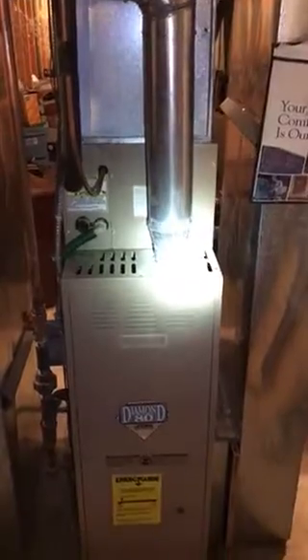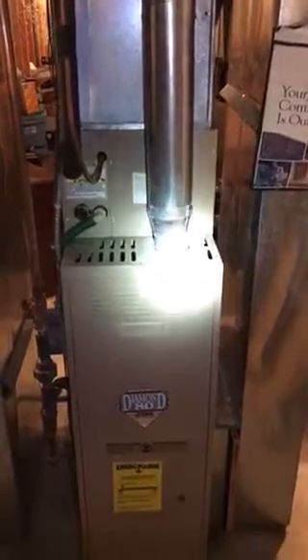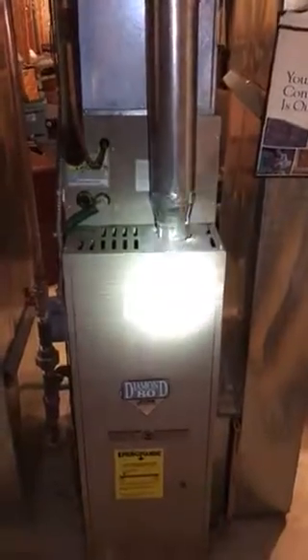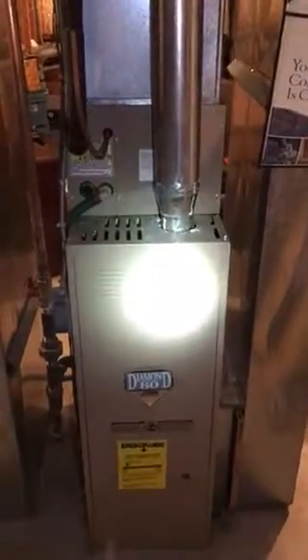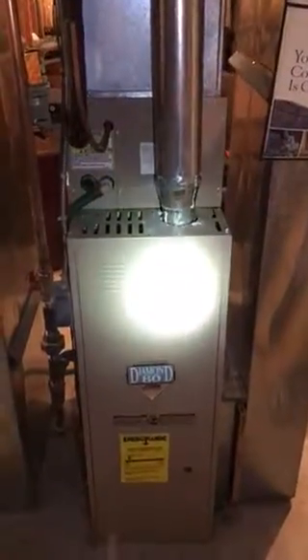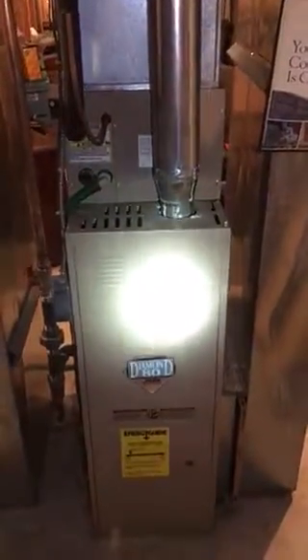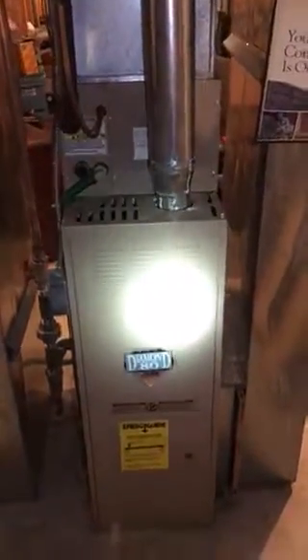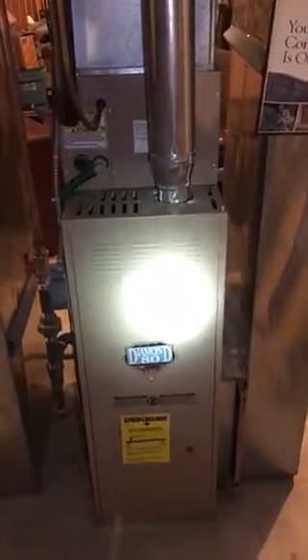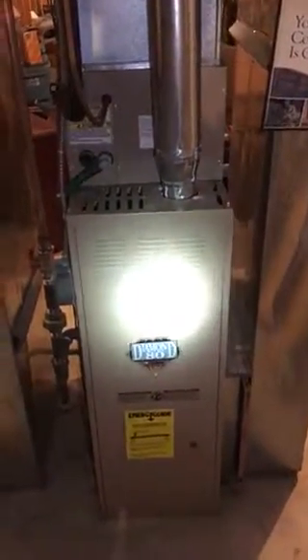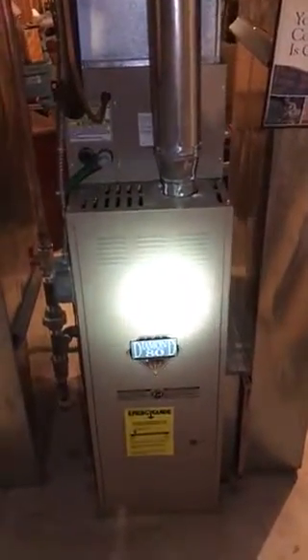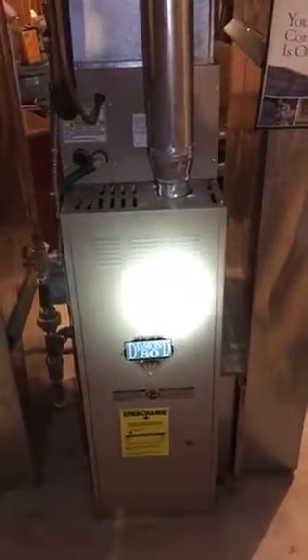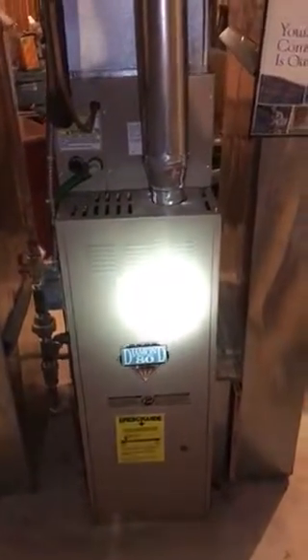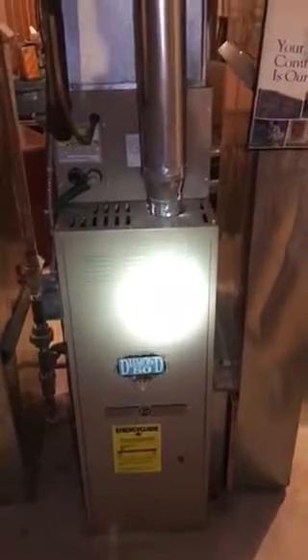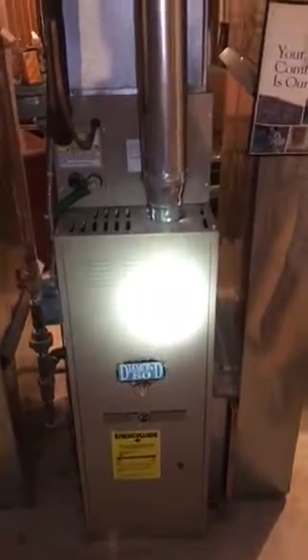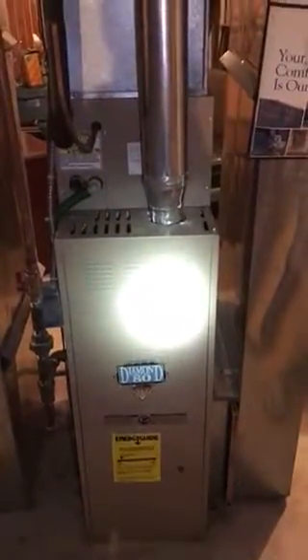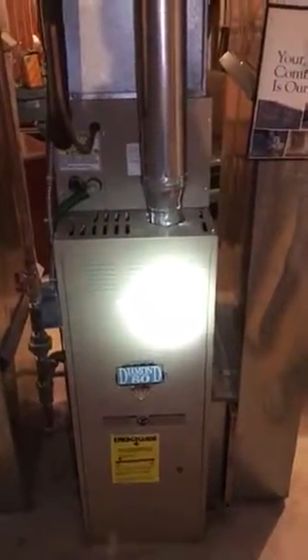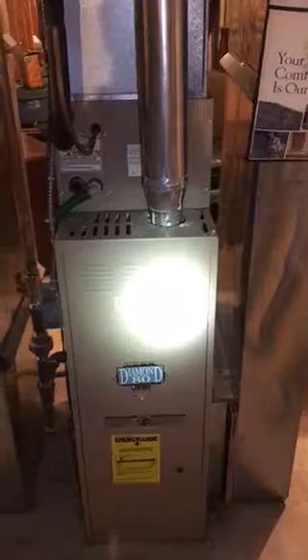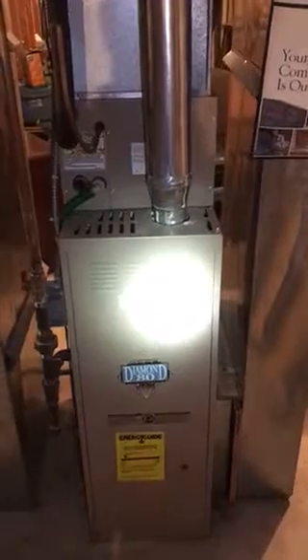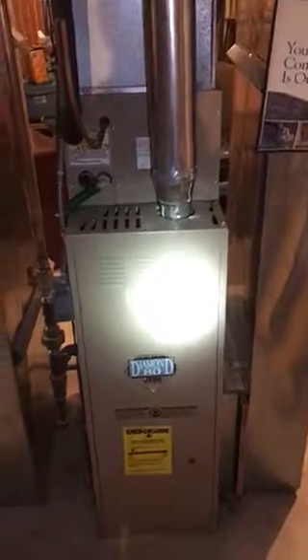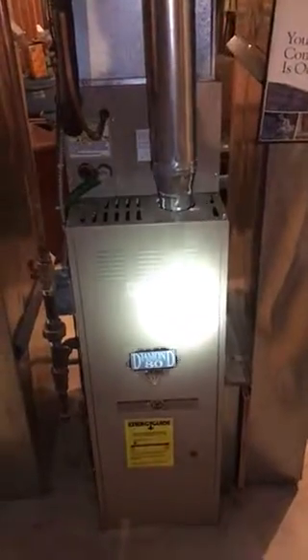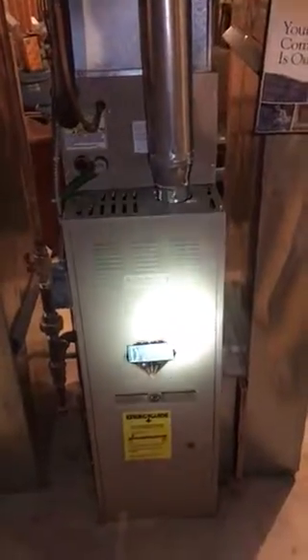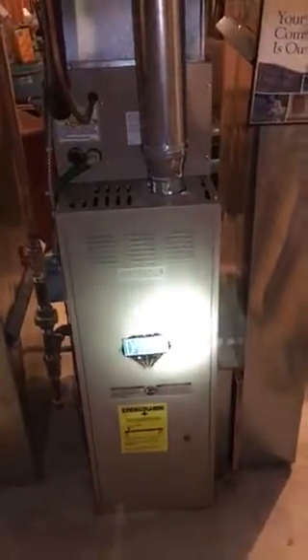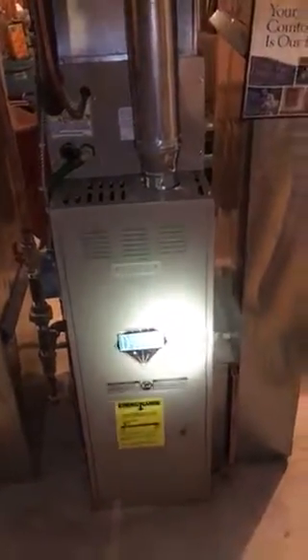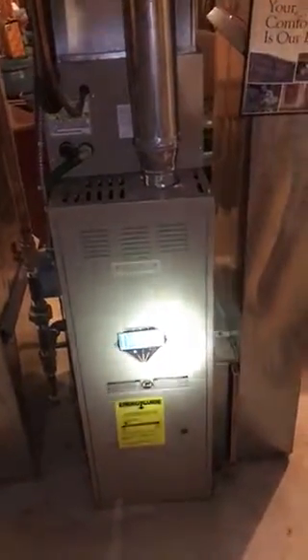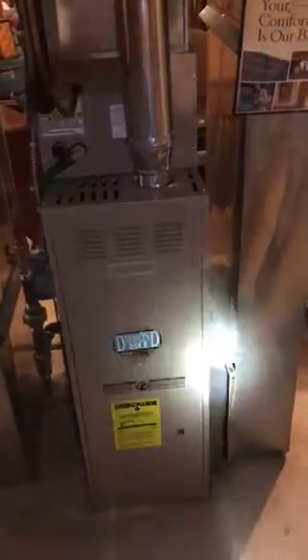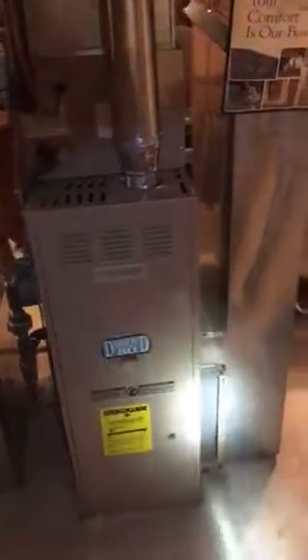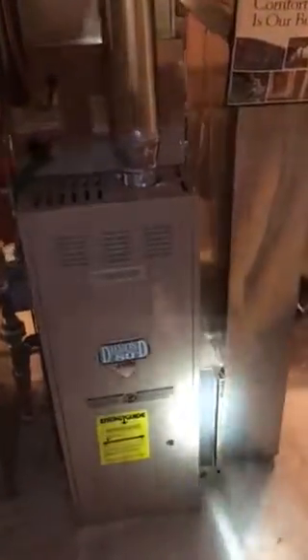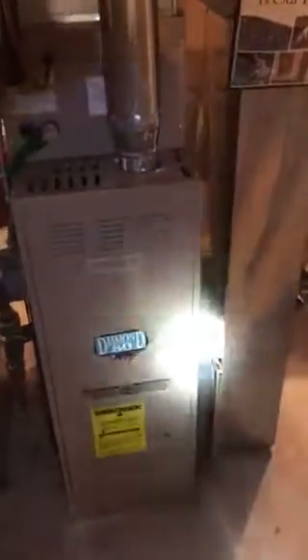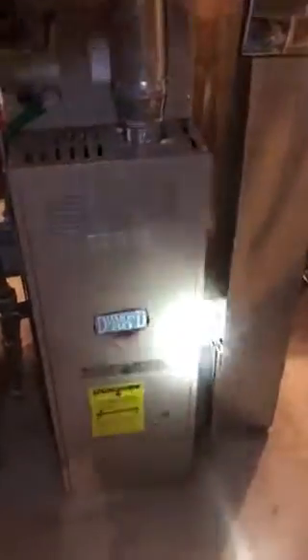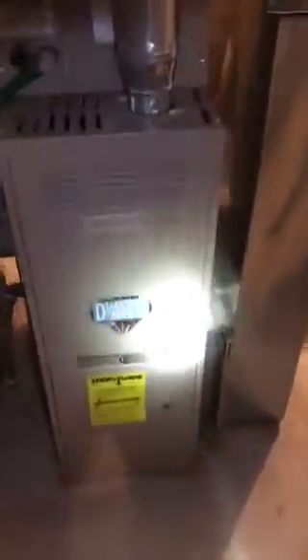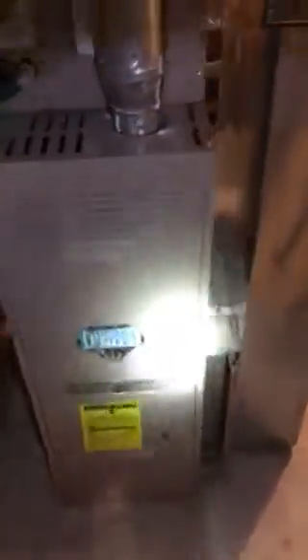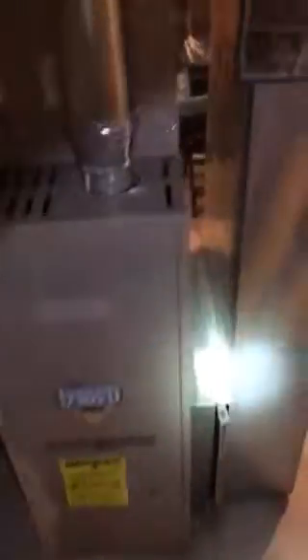He's going with the whole system. He's getting an 80% furnace with a high efficiency coil and a high efficiency motor.